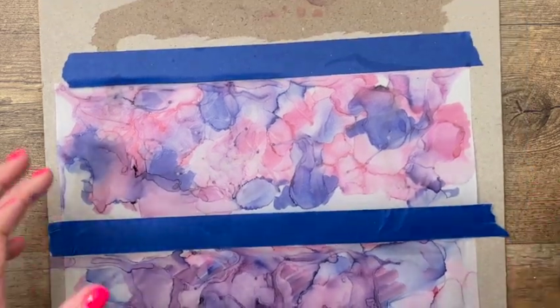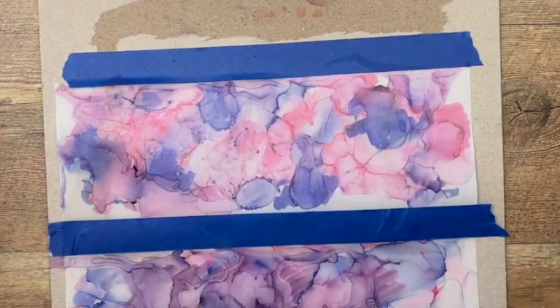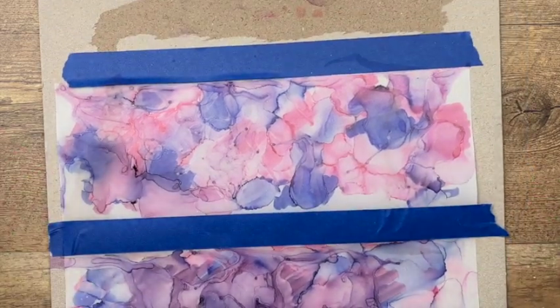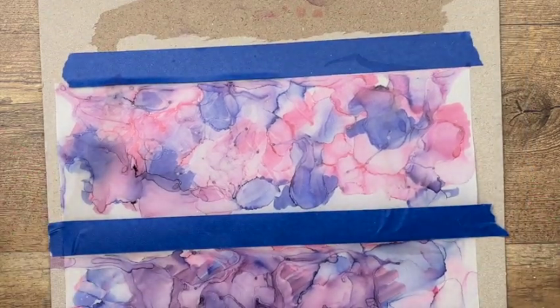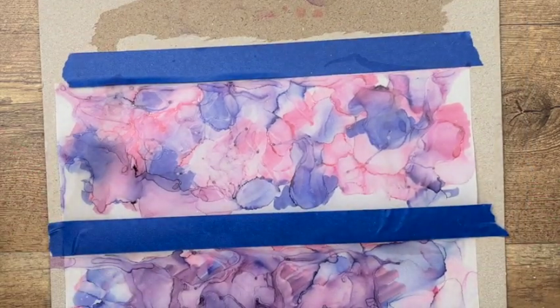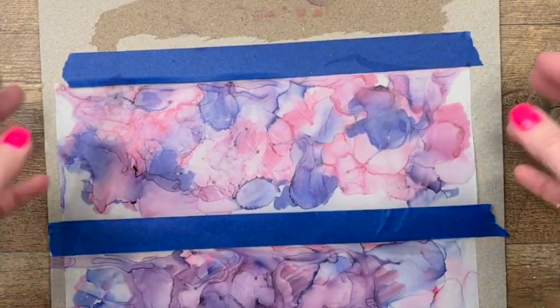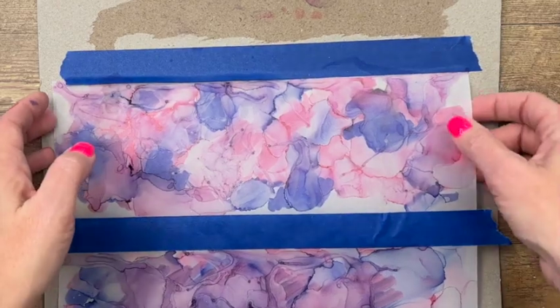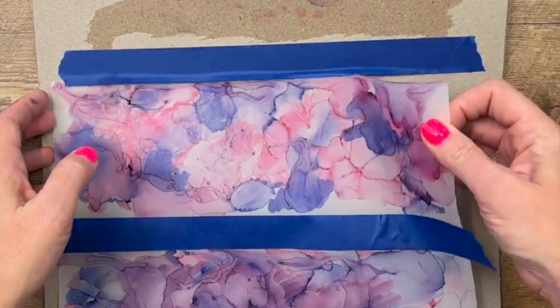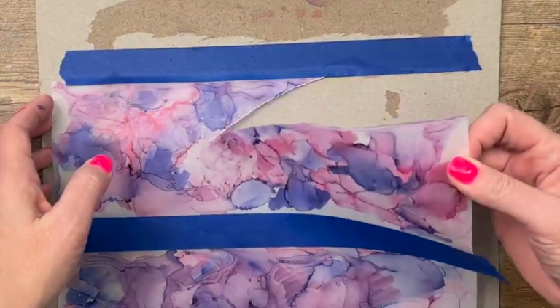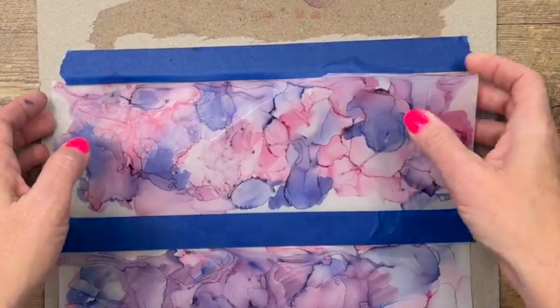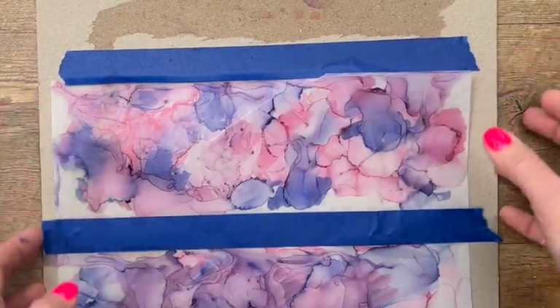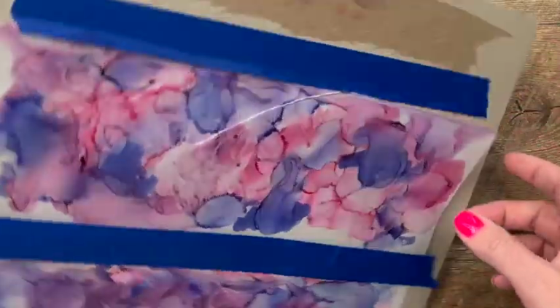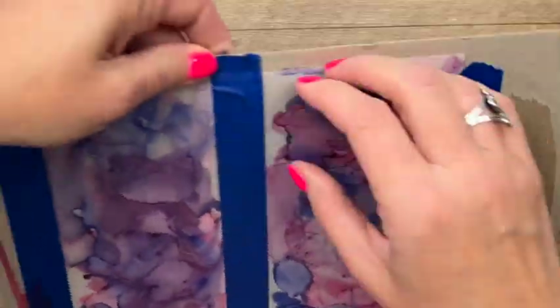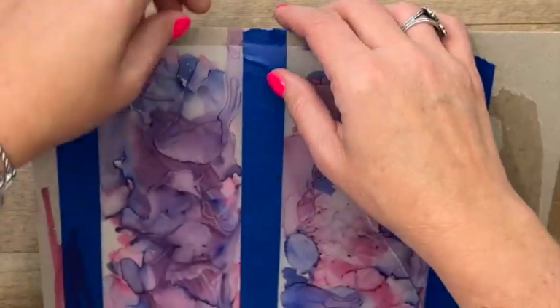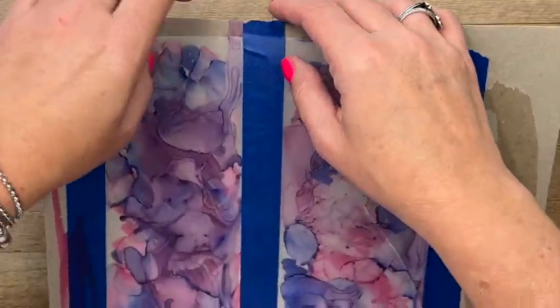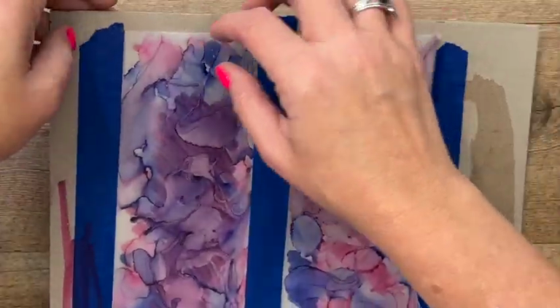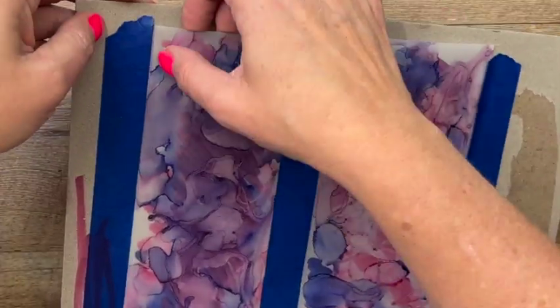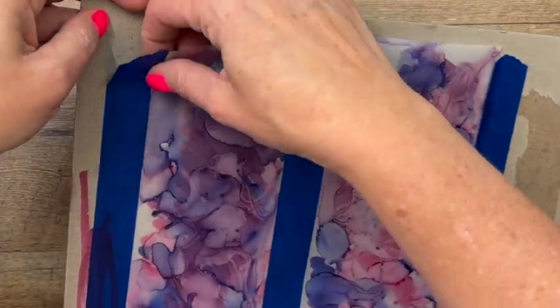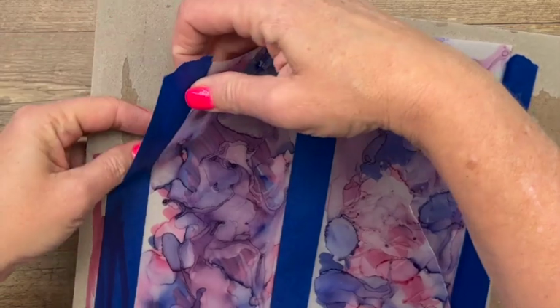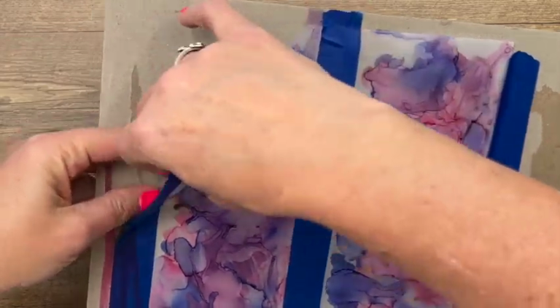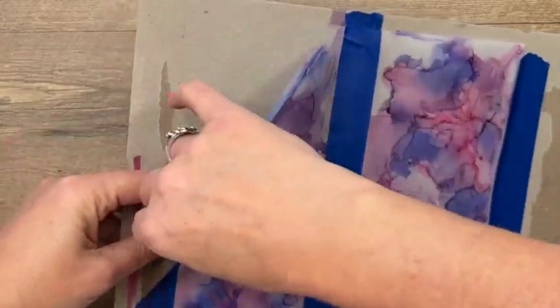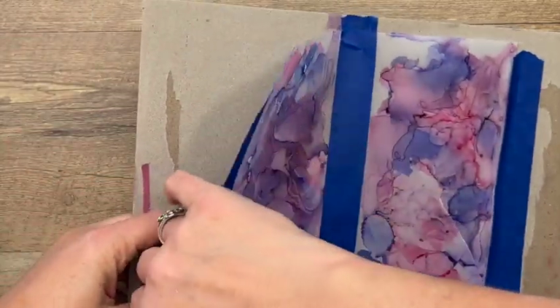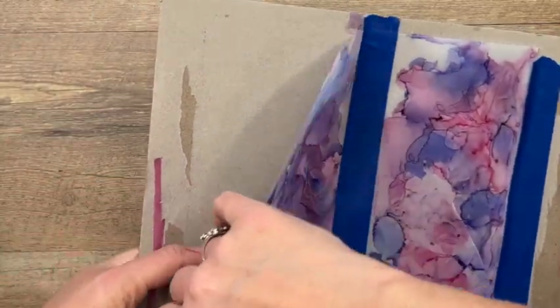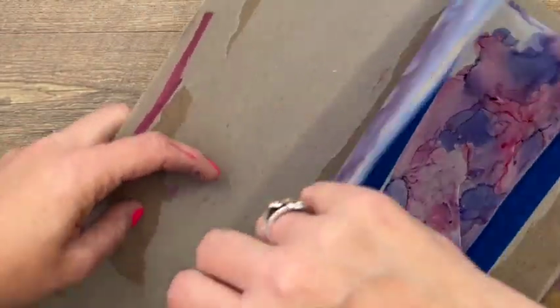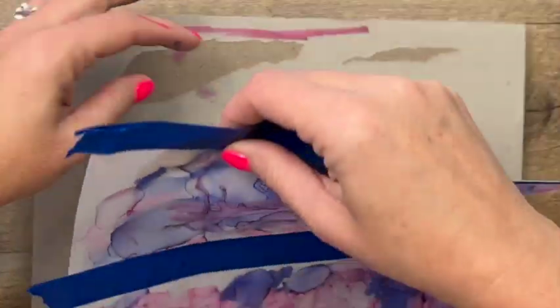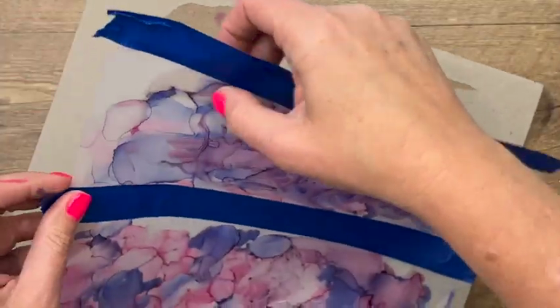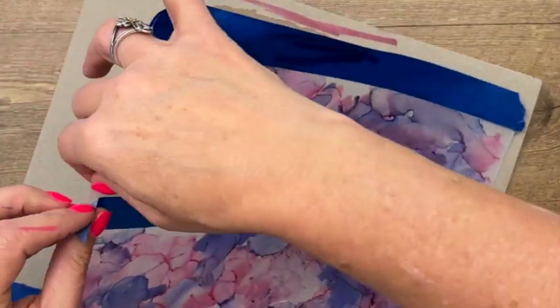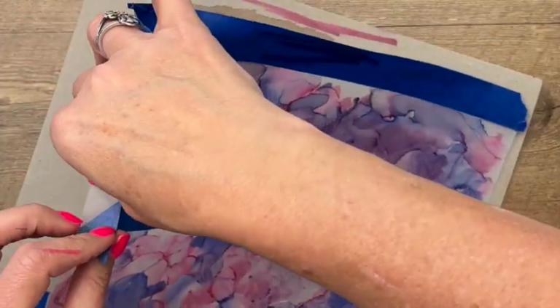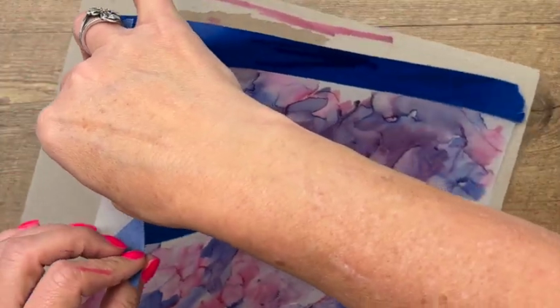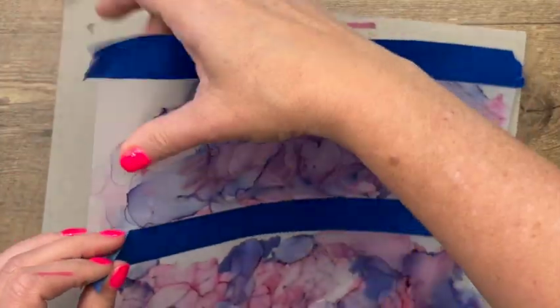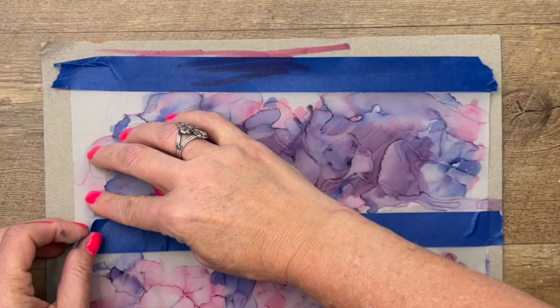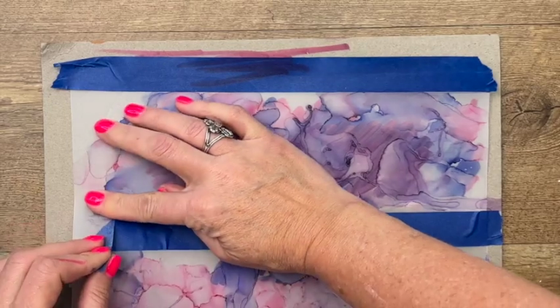Let's see — I think I'm going to use this one right here. Be careful when you take these off; painter's tape is good but it's still tape.